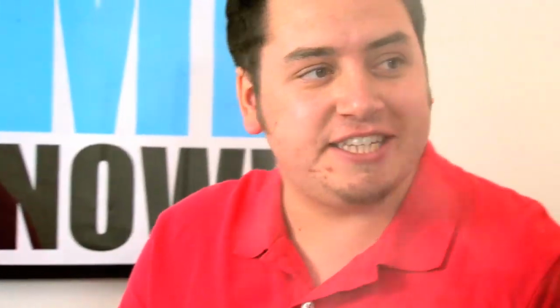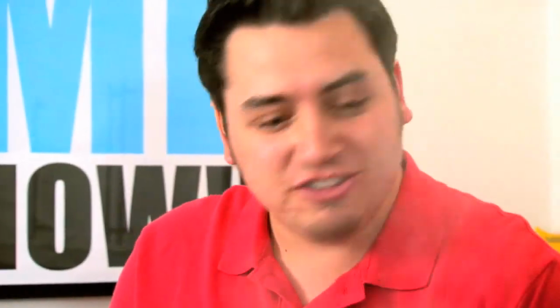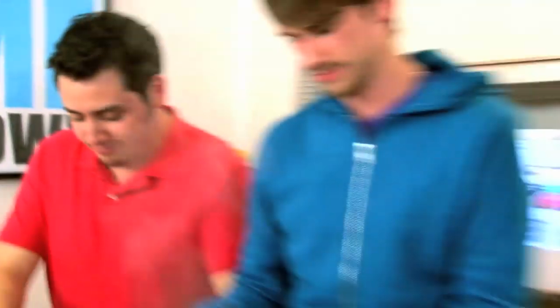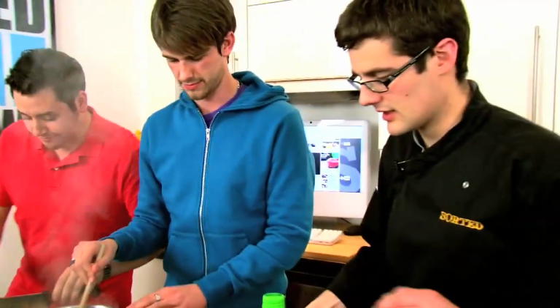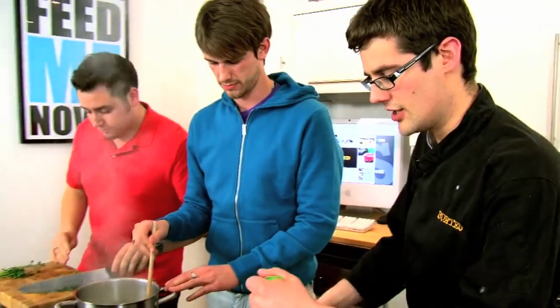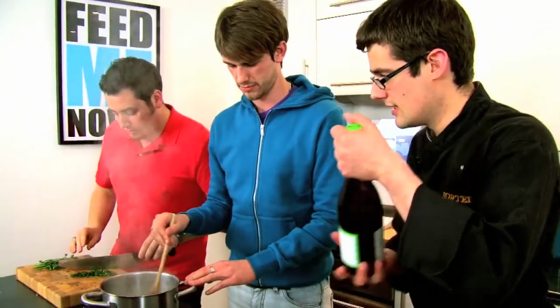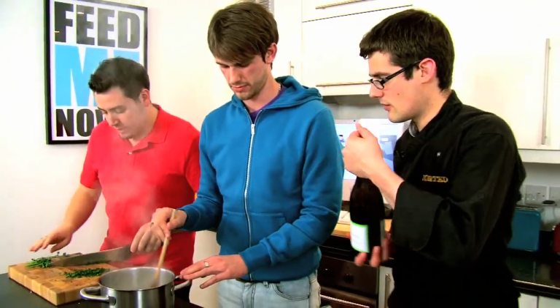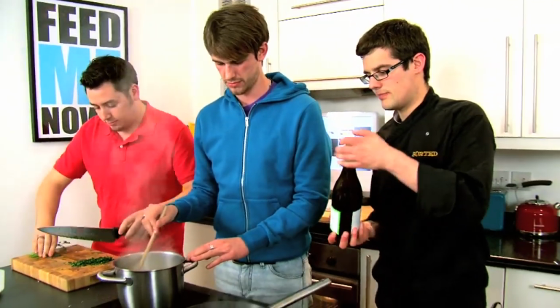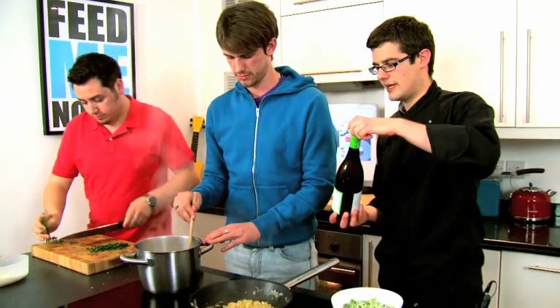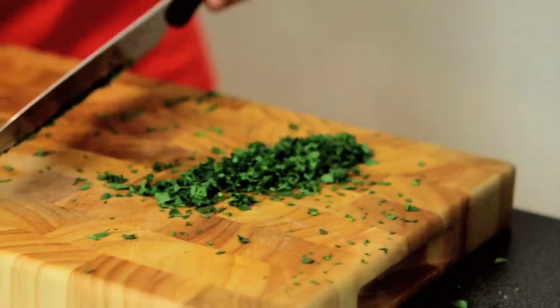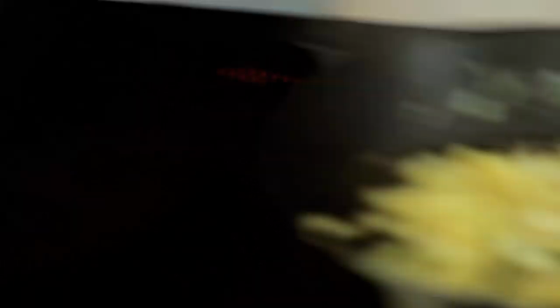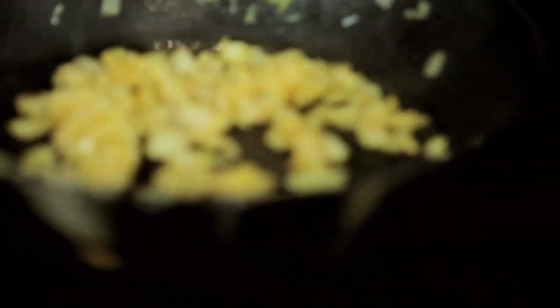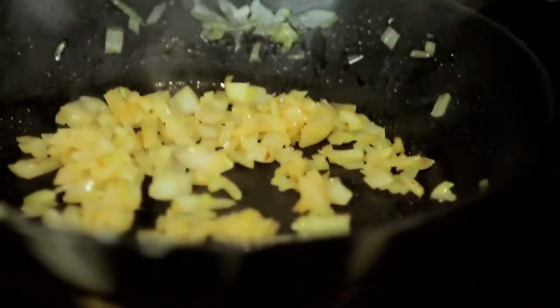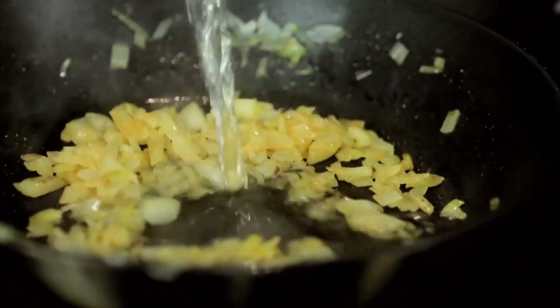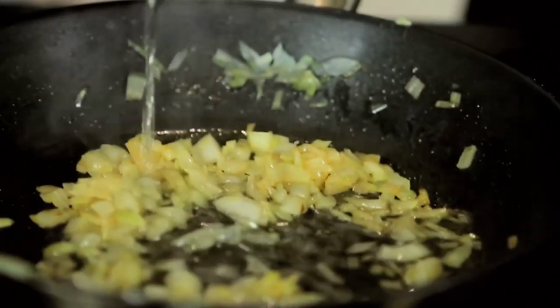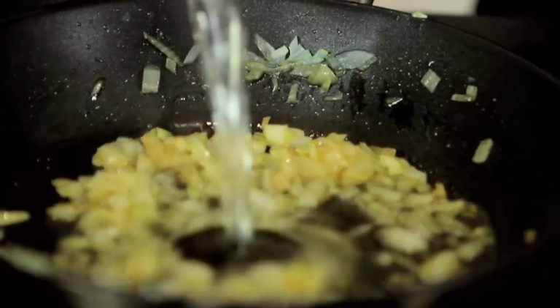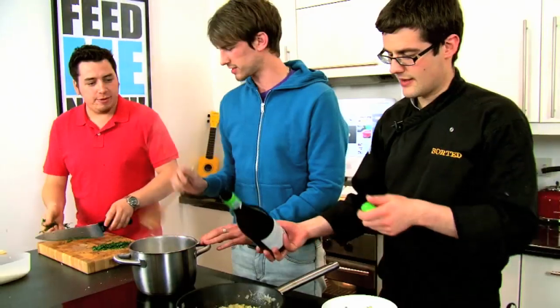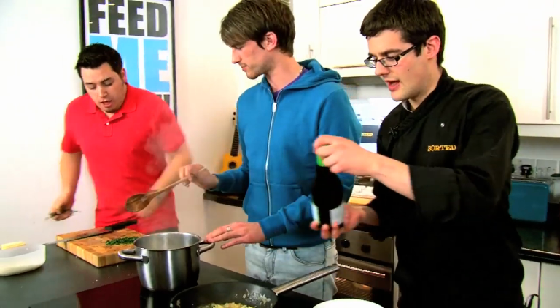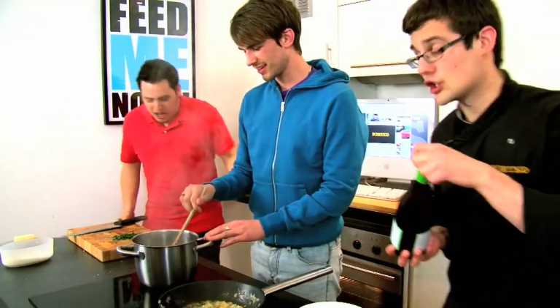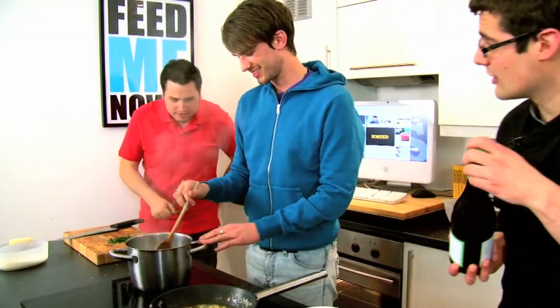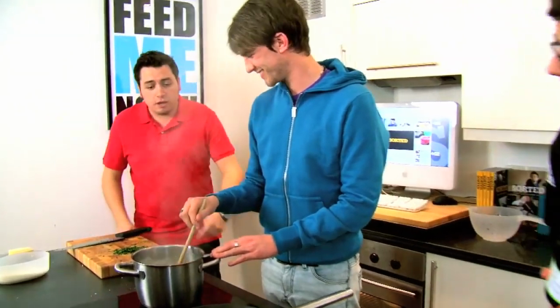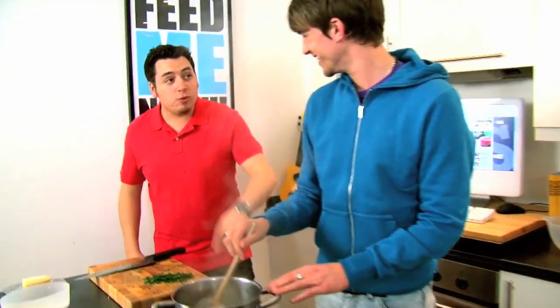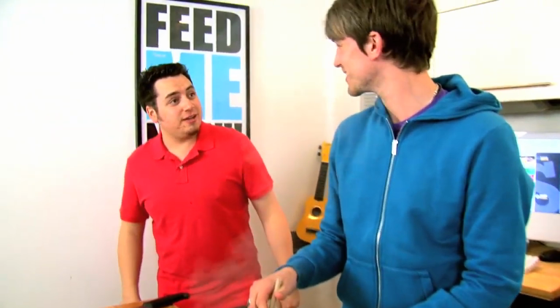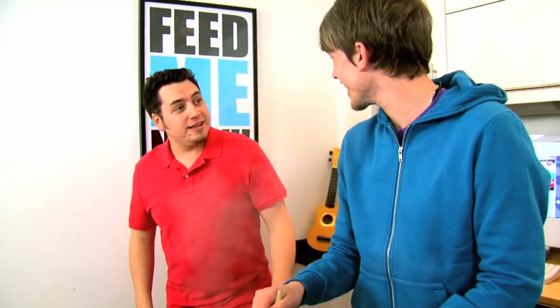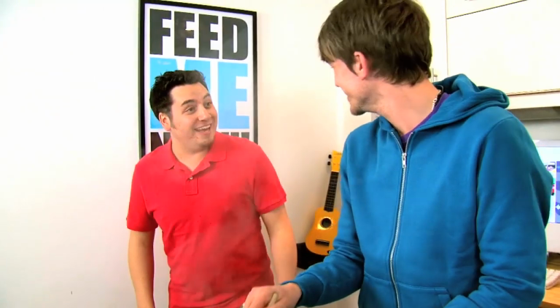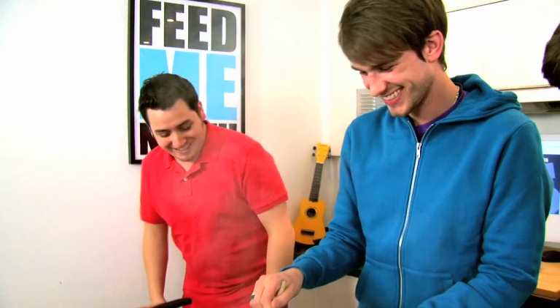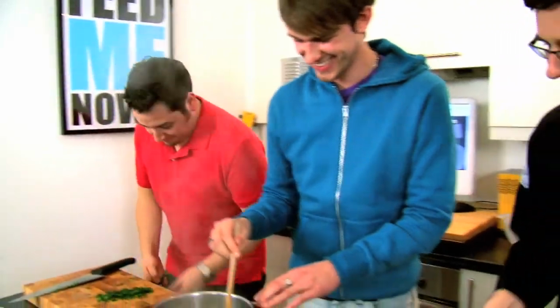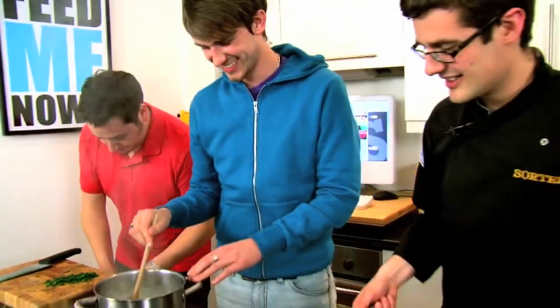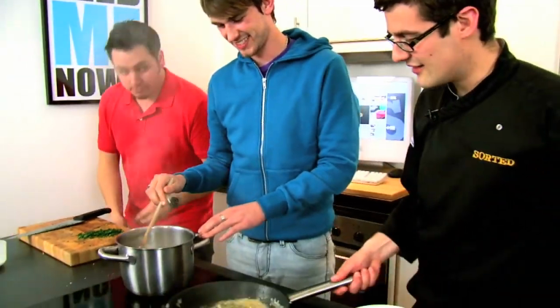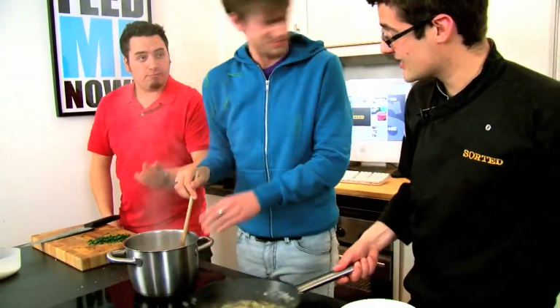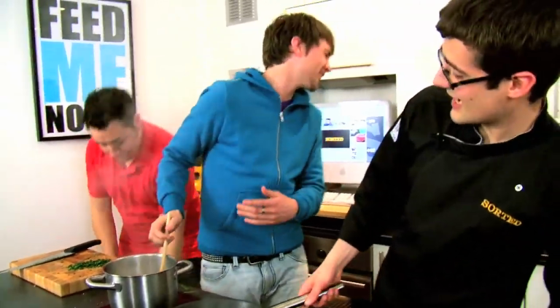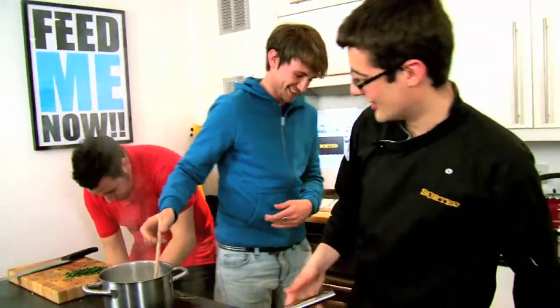Parsley's done, fantastic. So are our onions. So we're just popping a splash of white wine — a bit more of a splash. And that will reduce down. Safety first, lads.